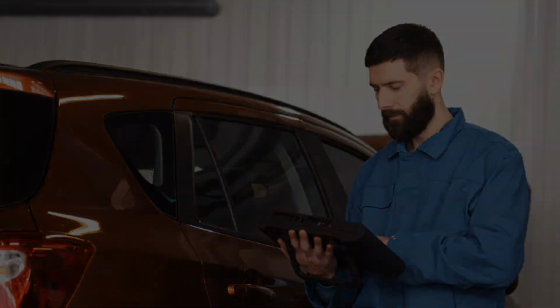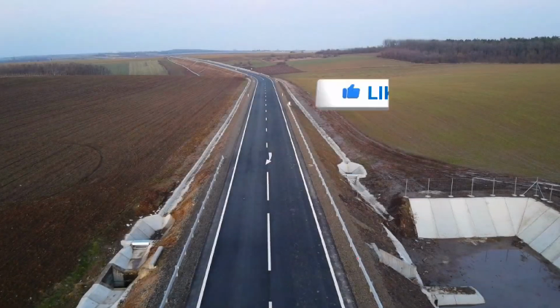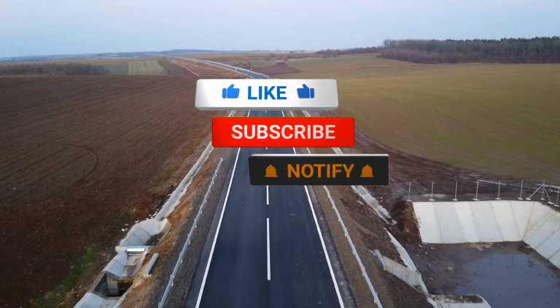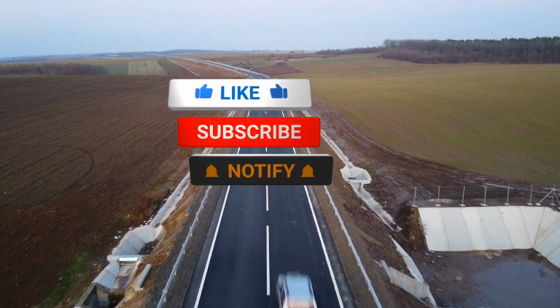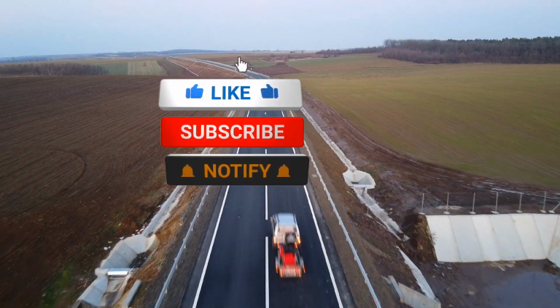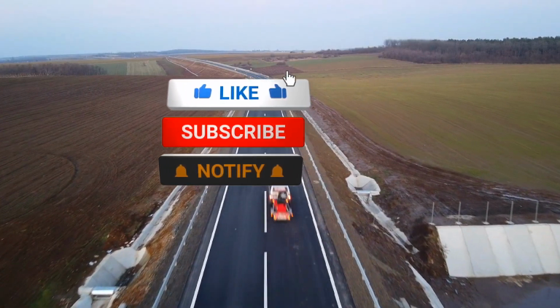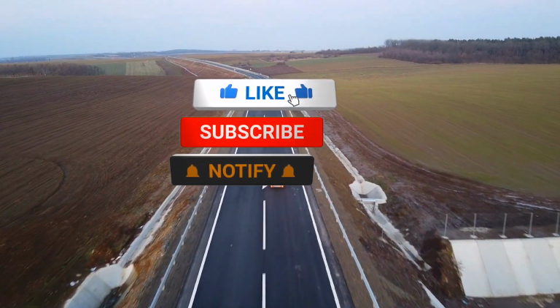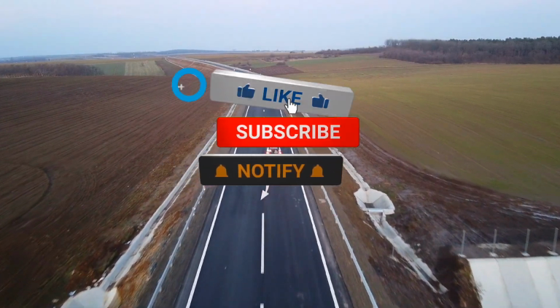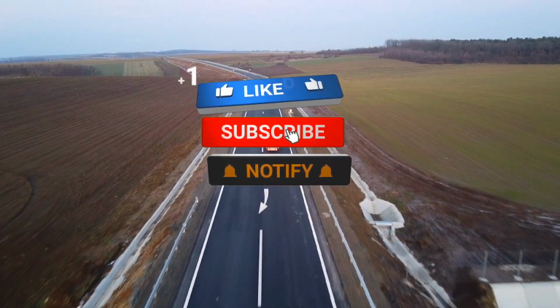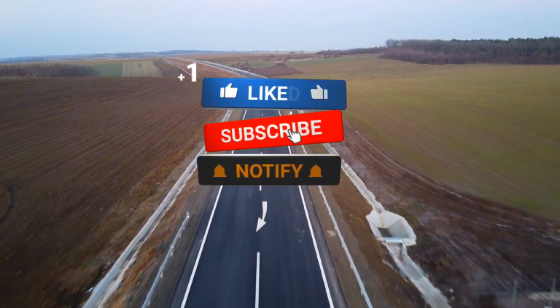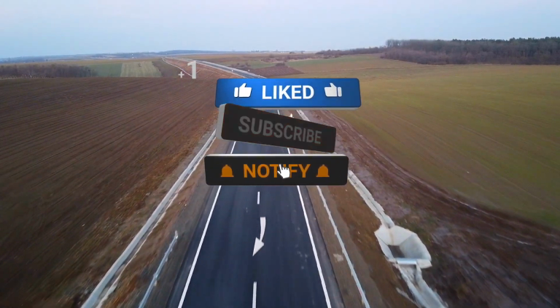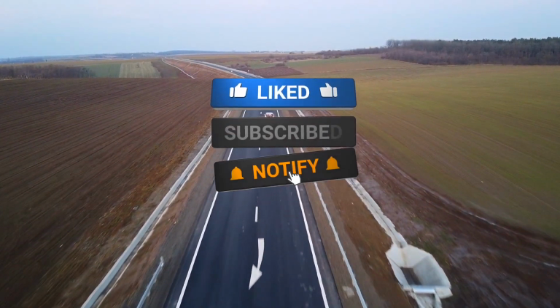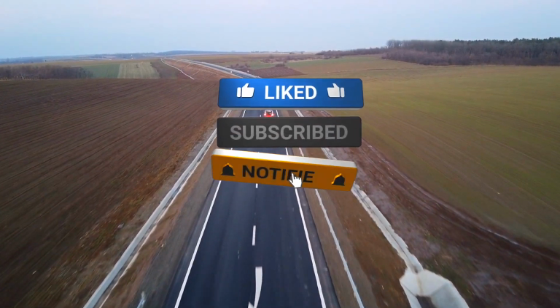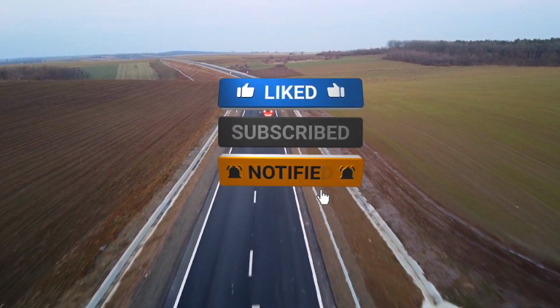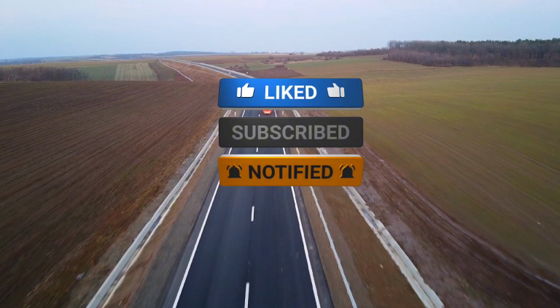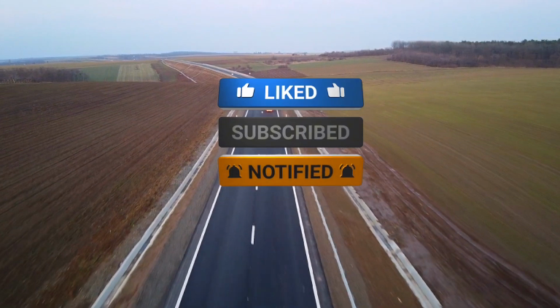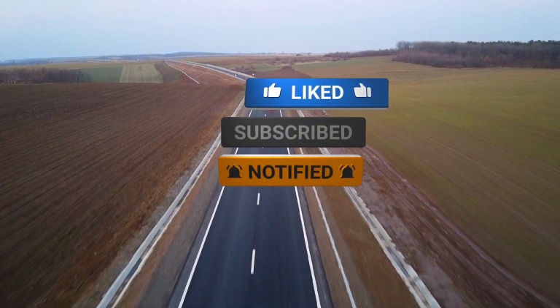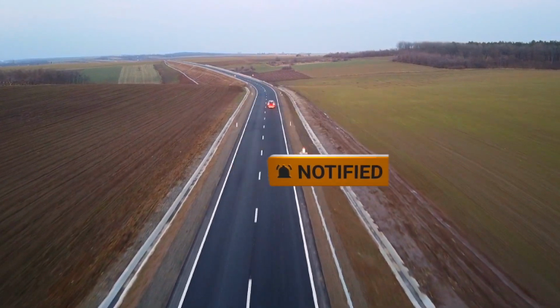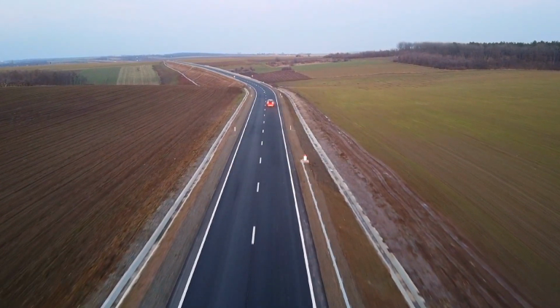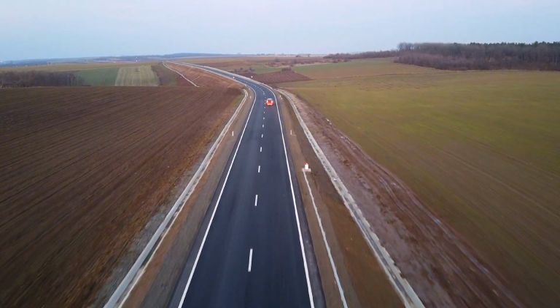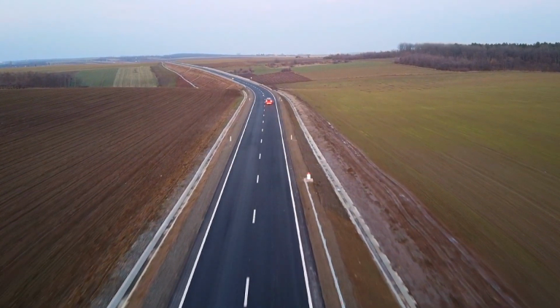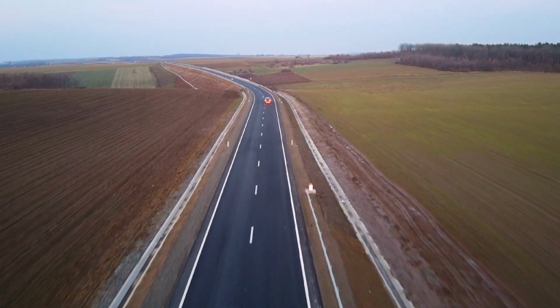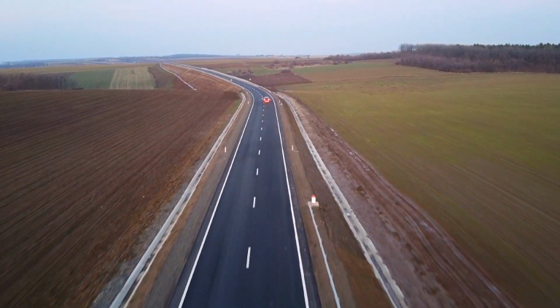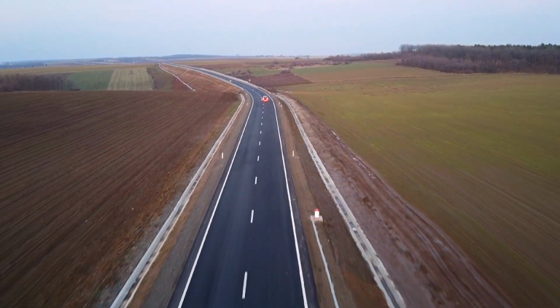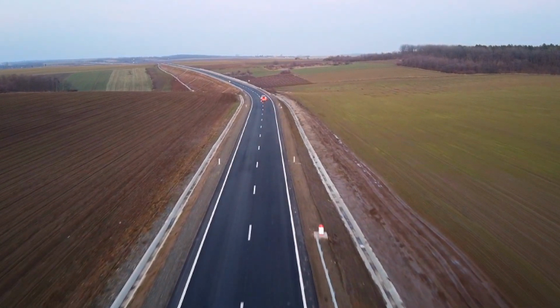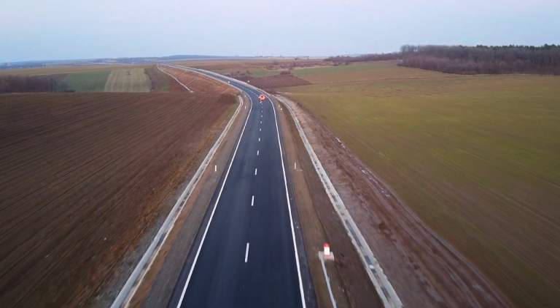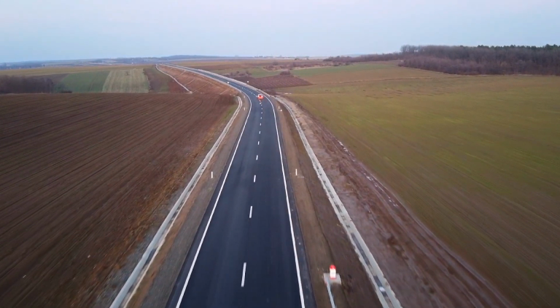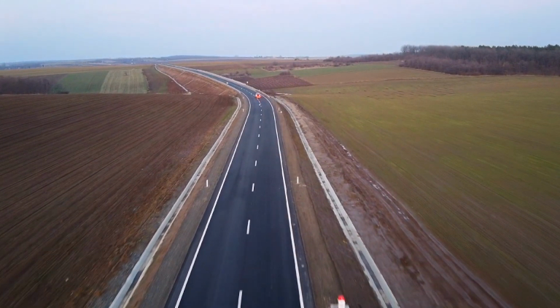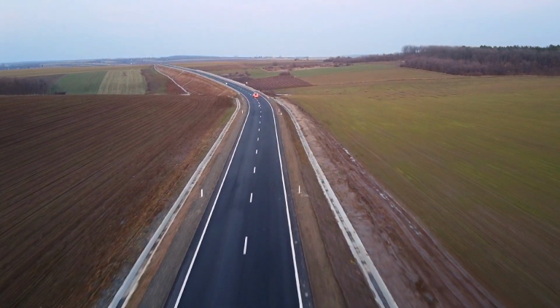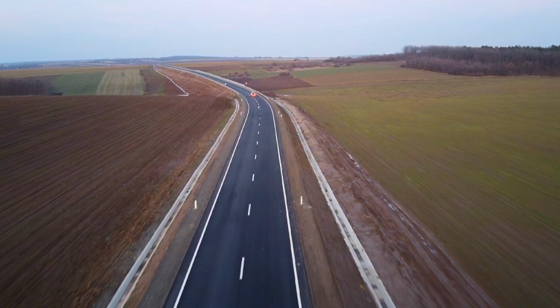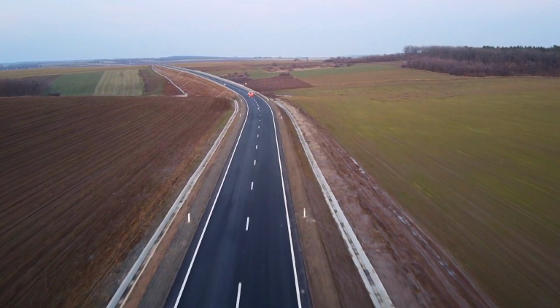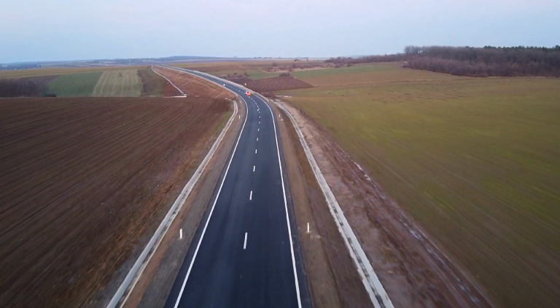If you found this review helpful, don't forget to like, subscribe, and hit that bell icon for more honest car tool reviews. Have questions about the Innova AD310? Drop them in the comments below.